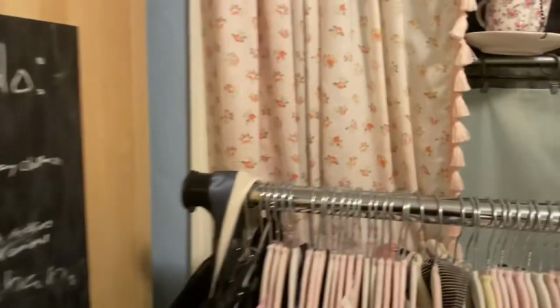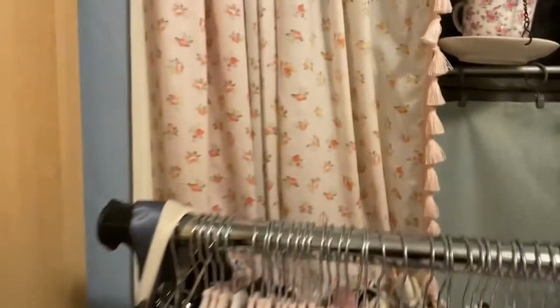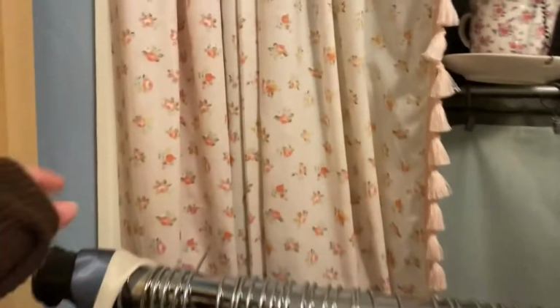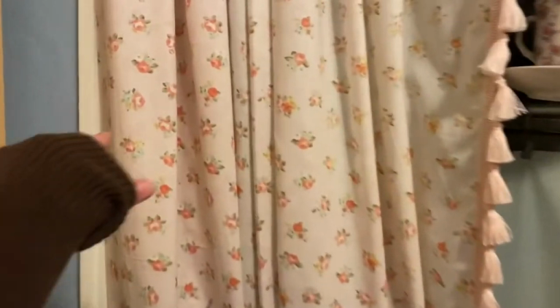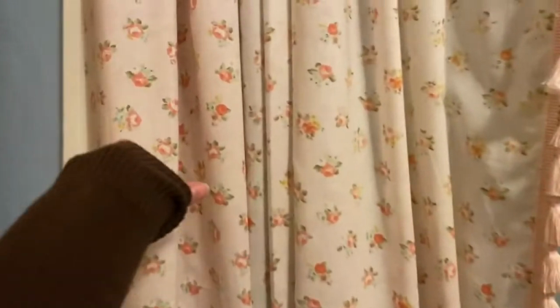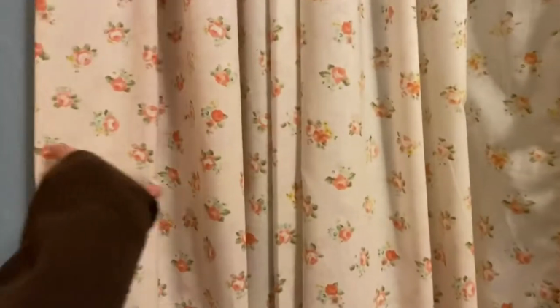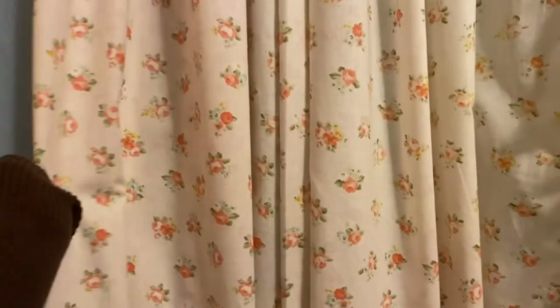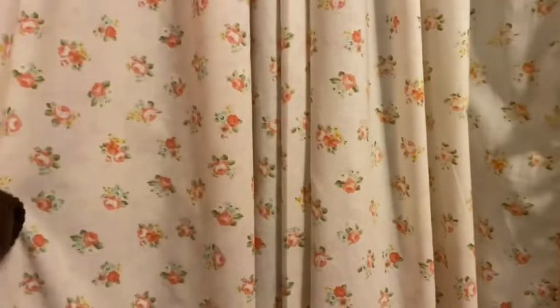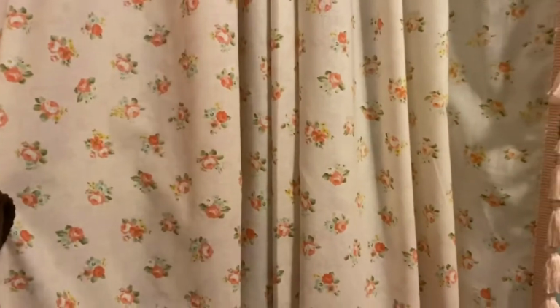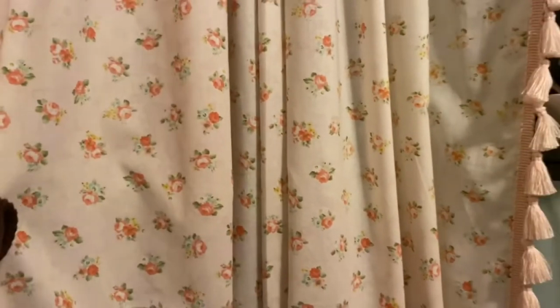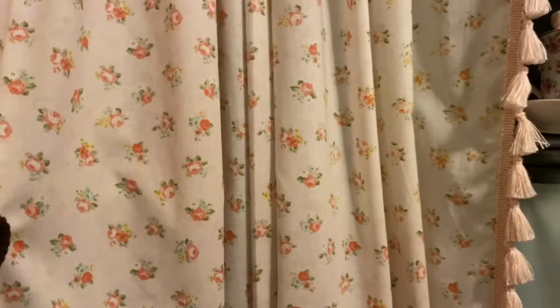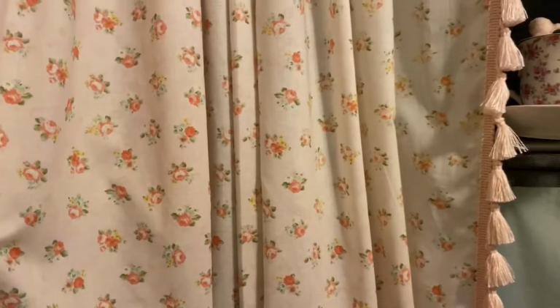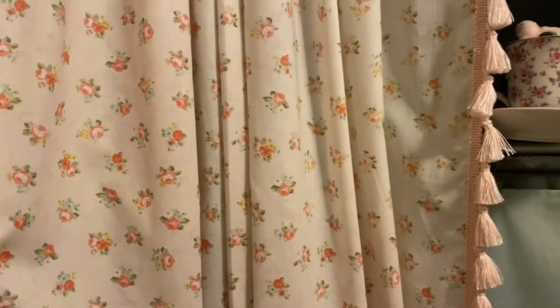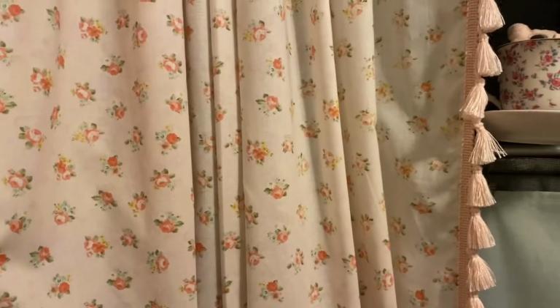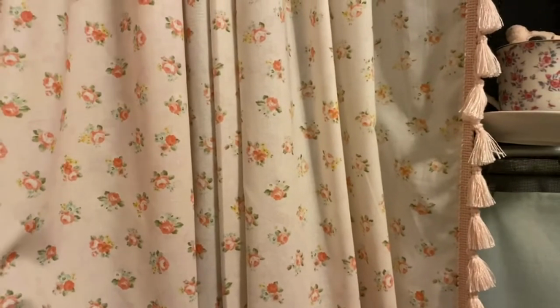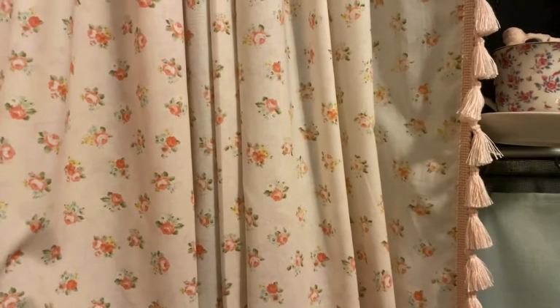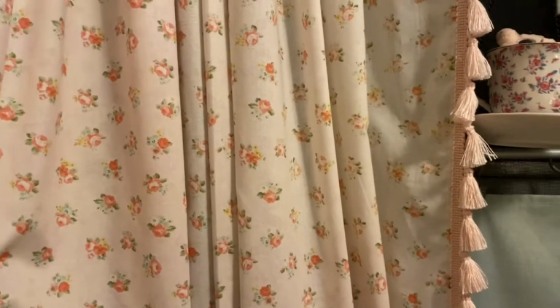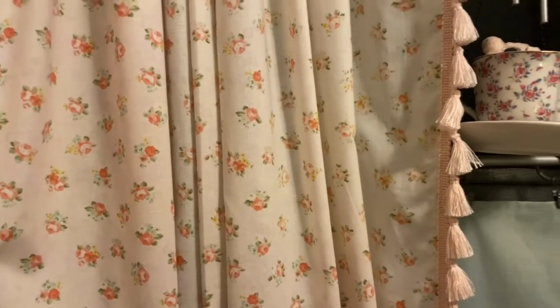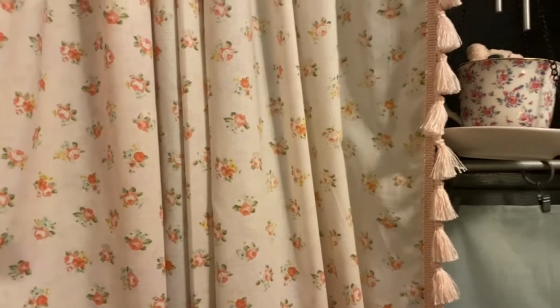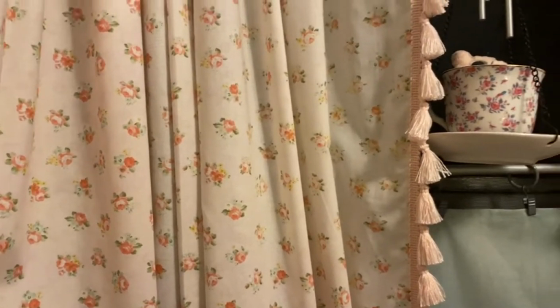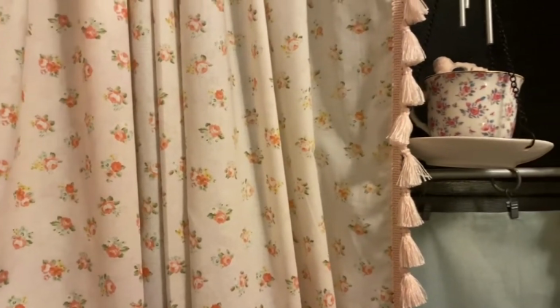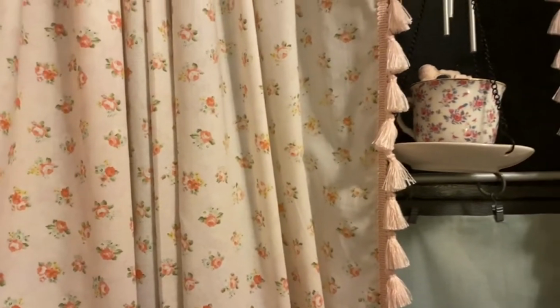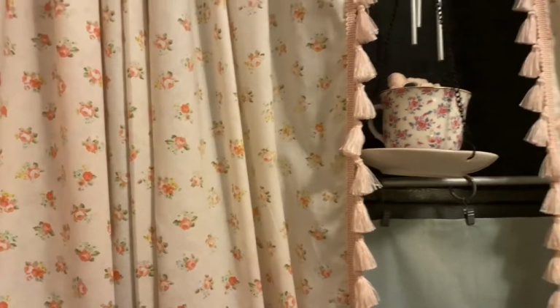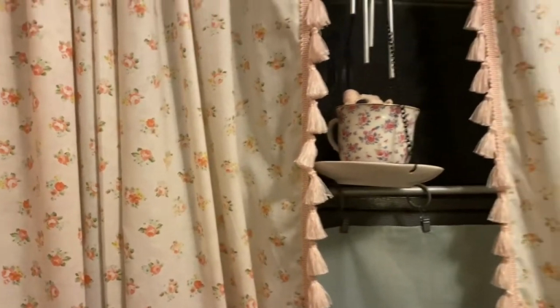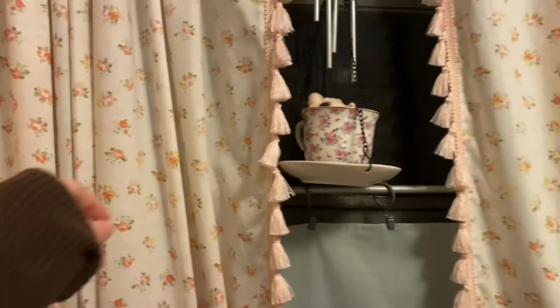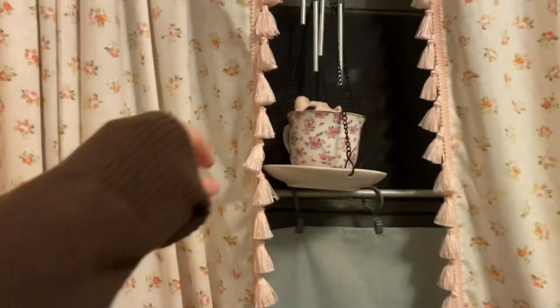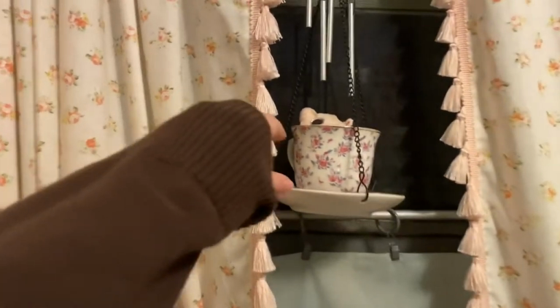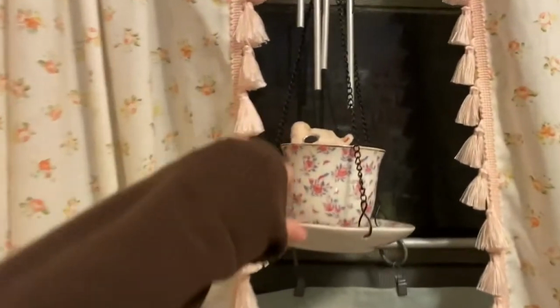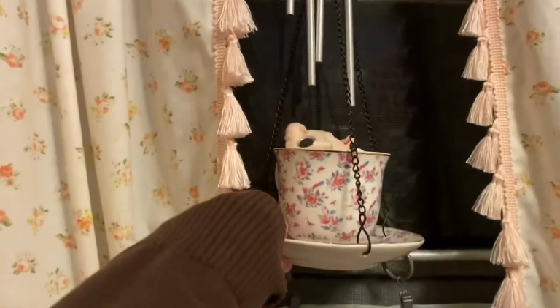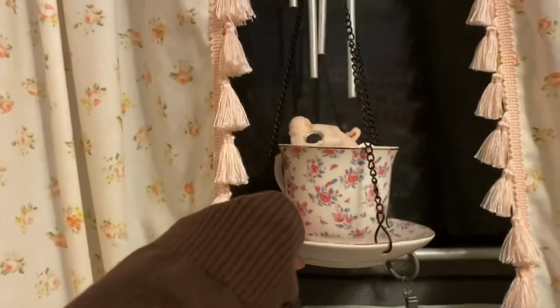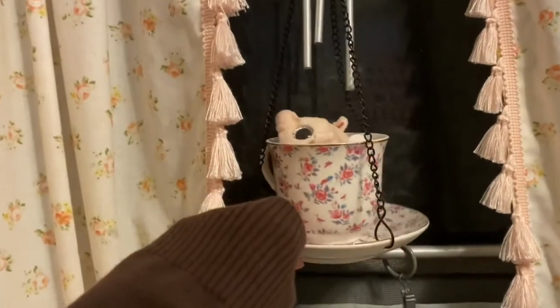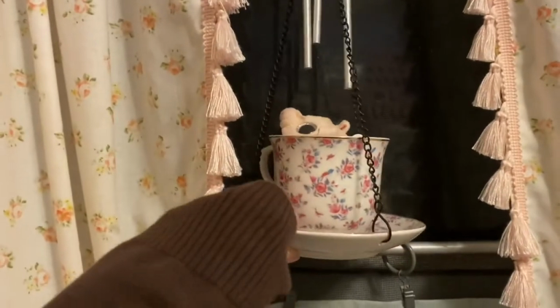My curtains... I made my curtains. Well, my mom made my curtains.